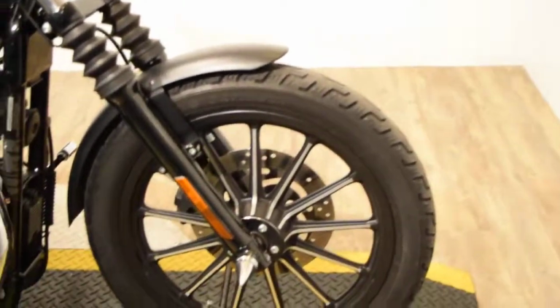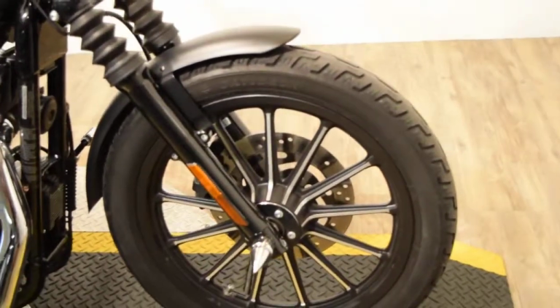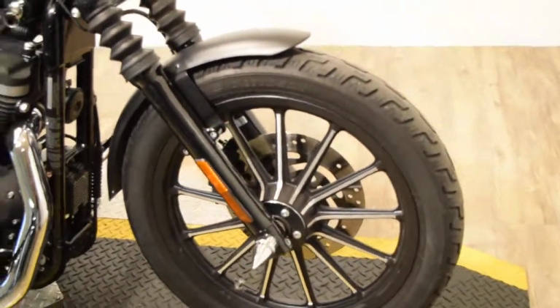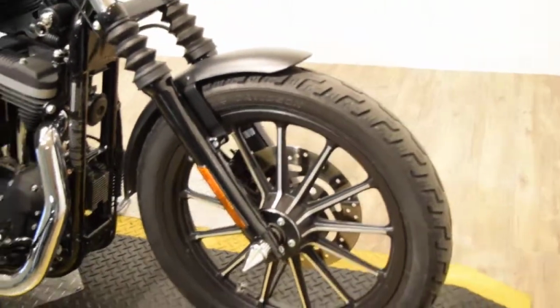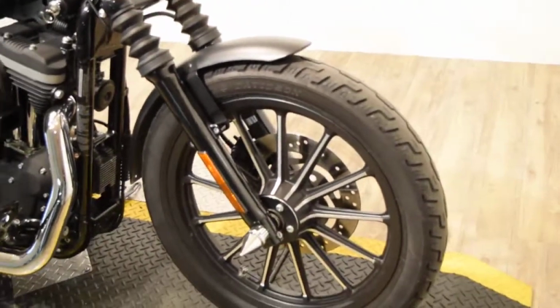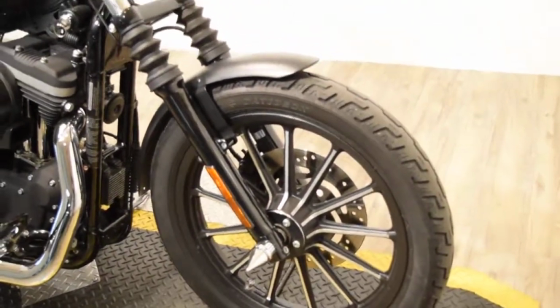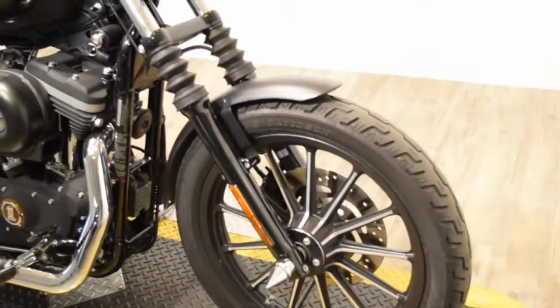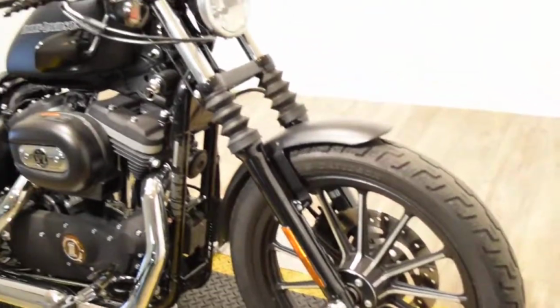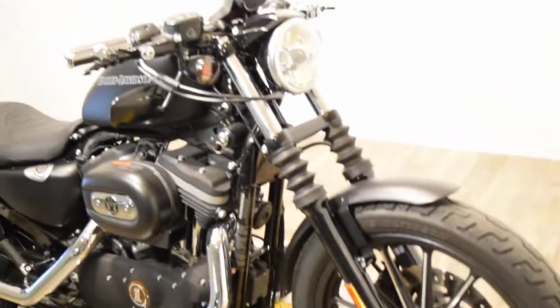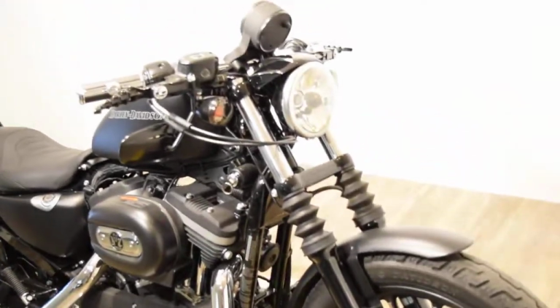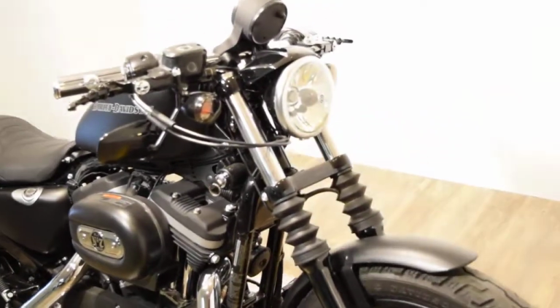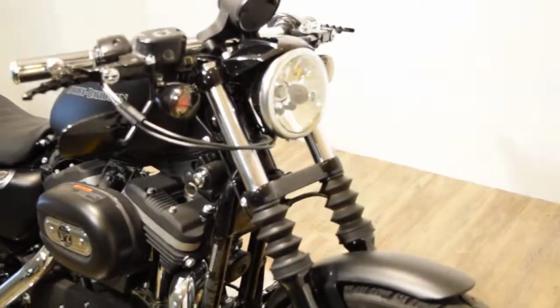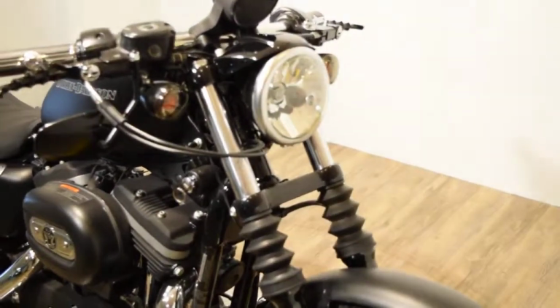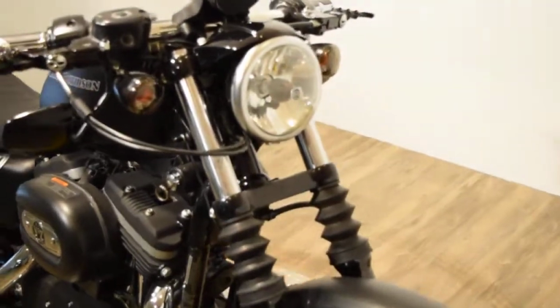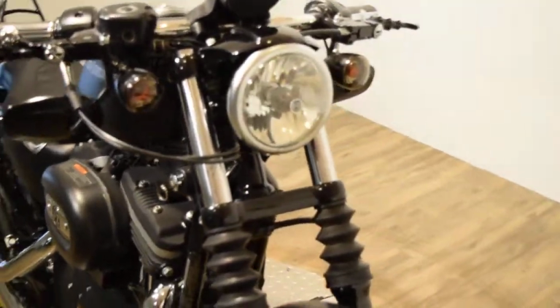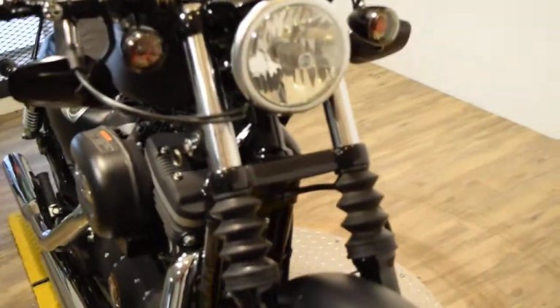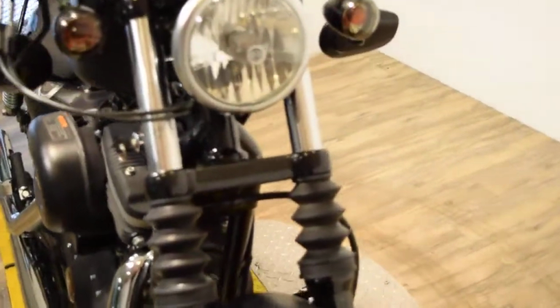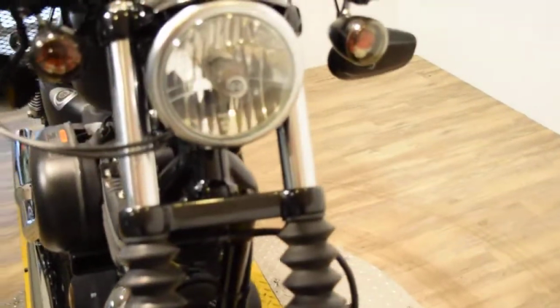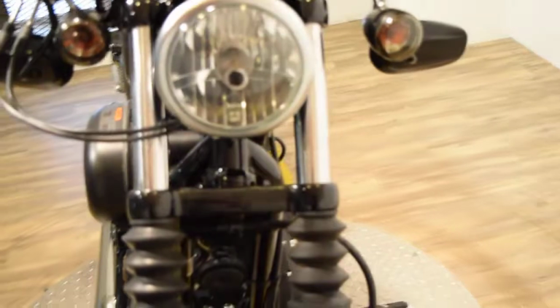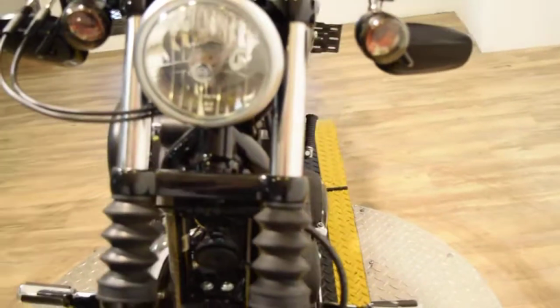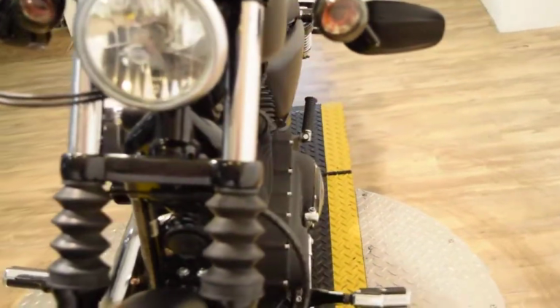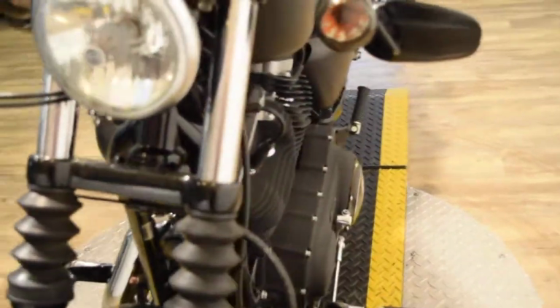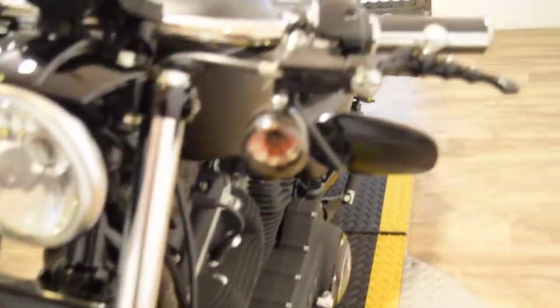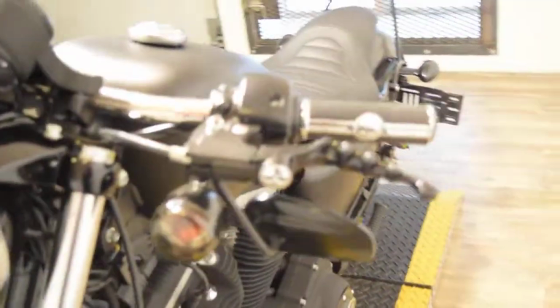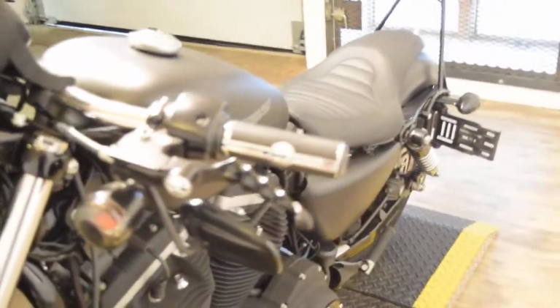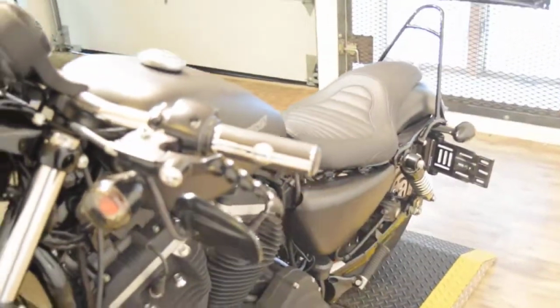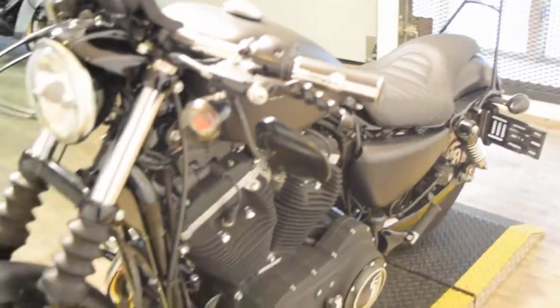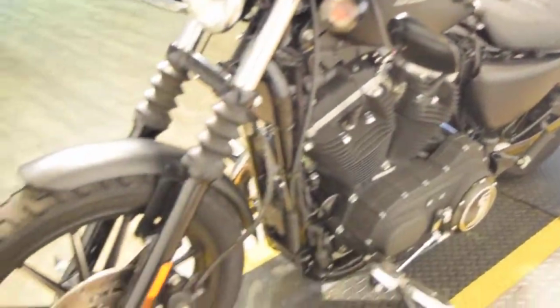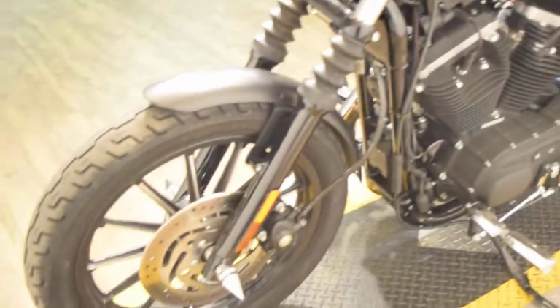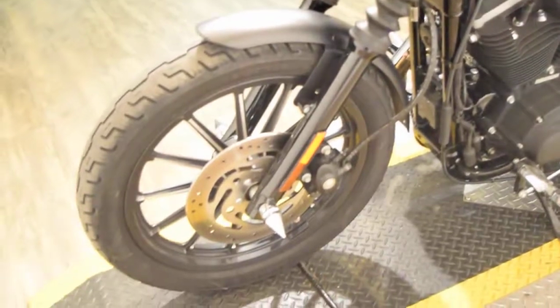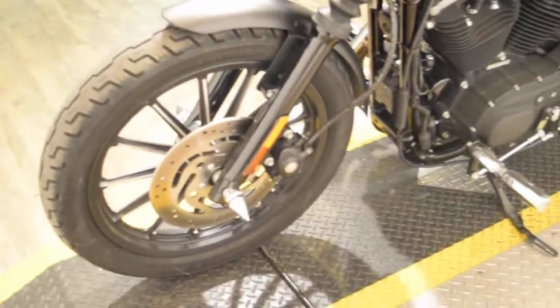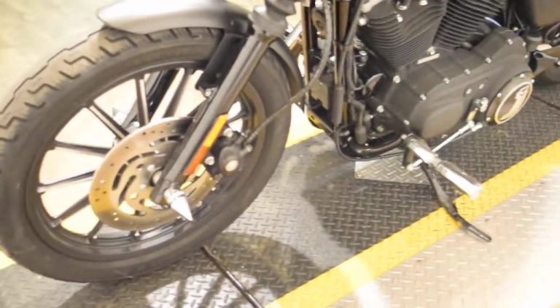find out finance information, find out what your trade is worth, and get the price on this particular bike if you go to our website, which is MonsterPowerSport.com. We have about 300 bikes in stock.